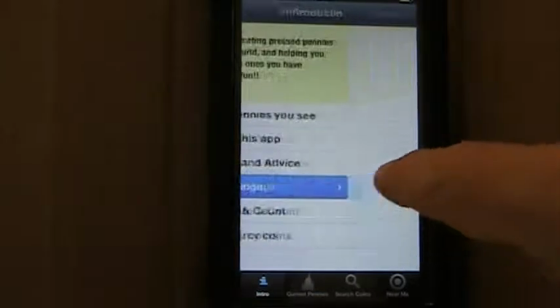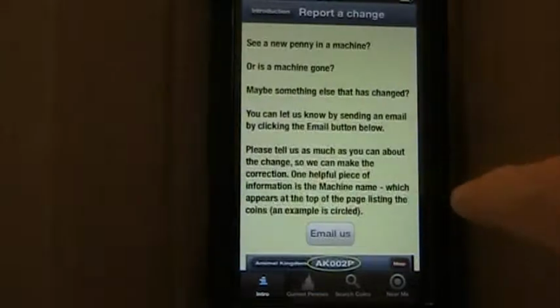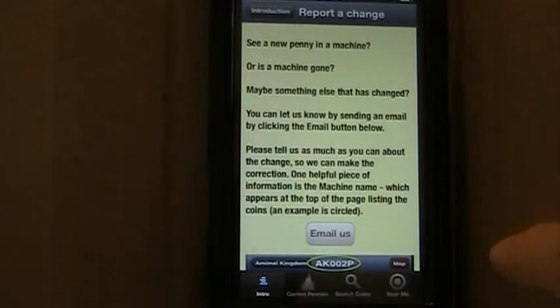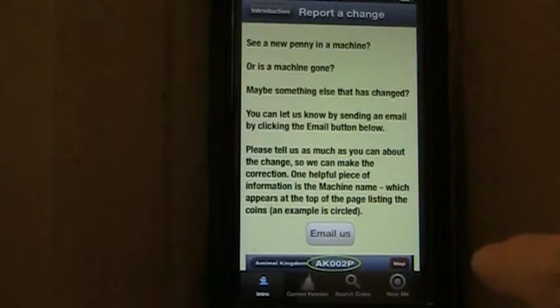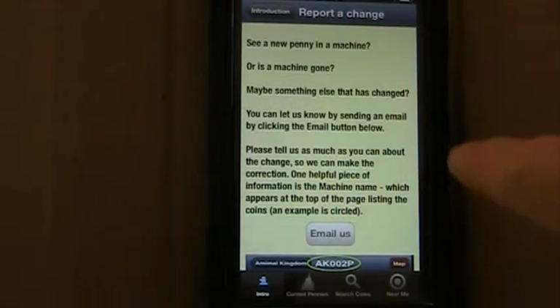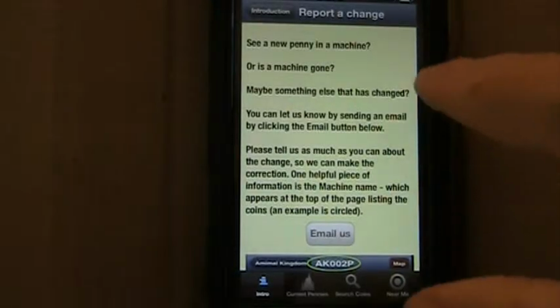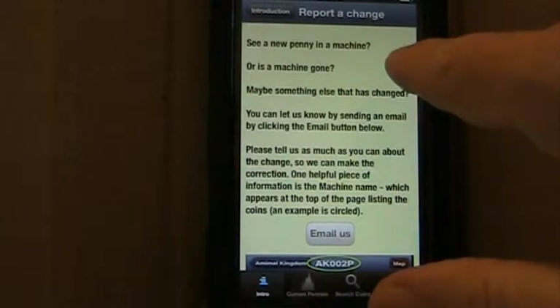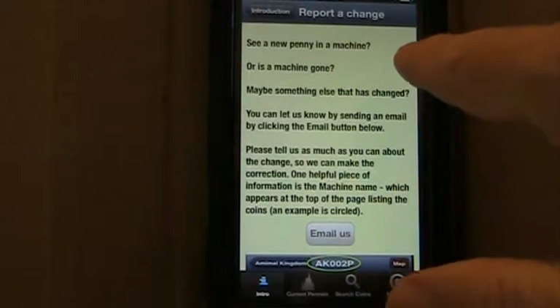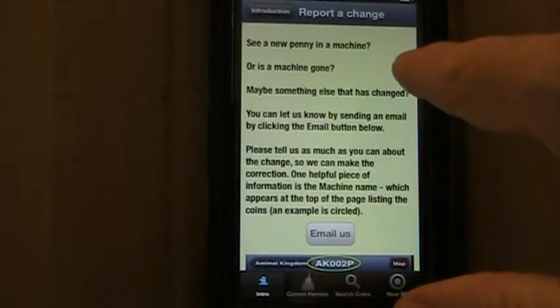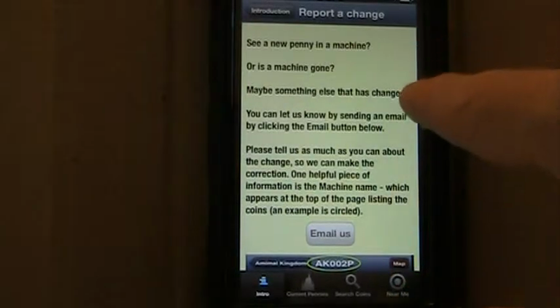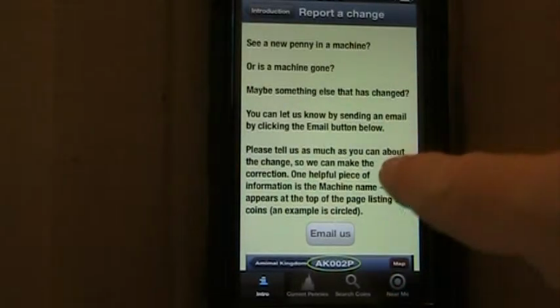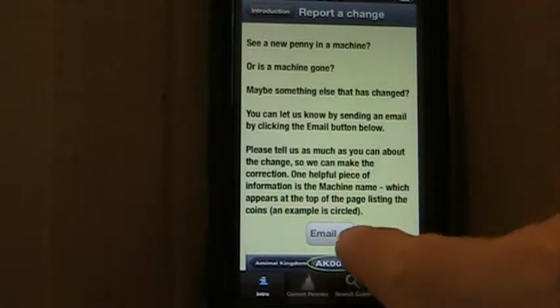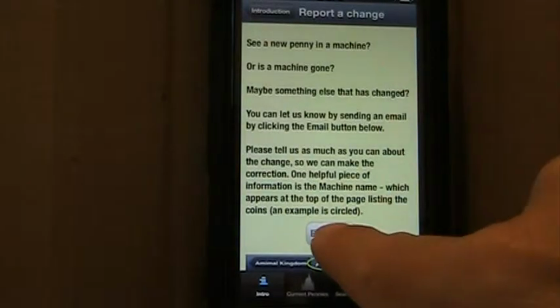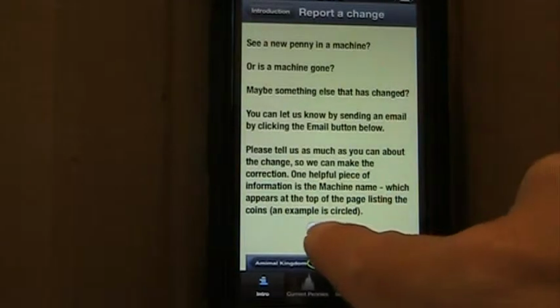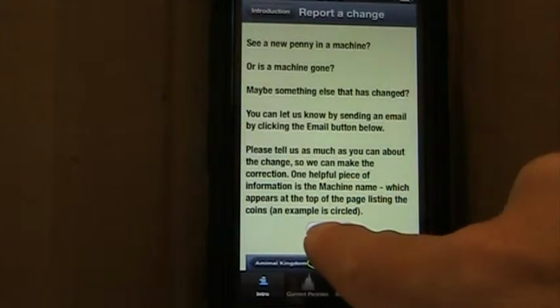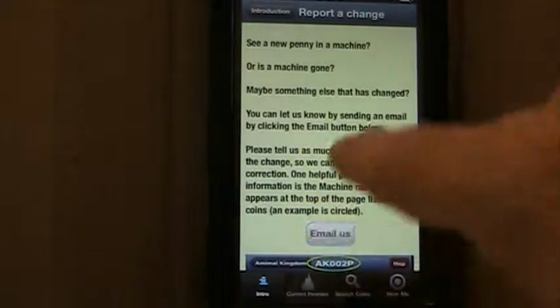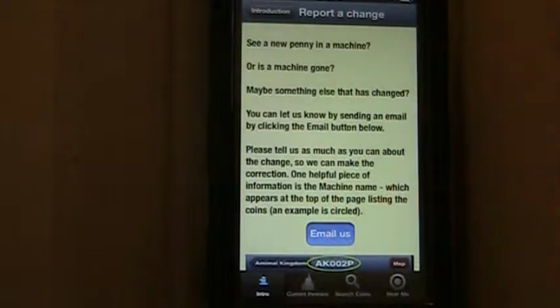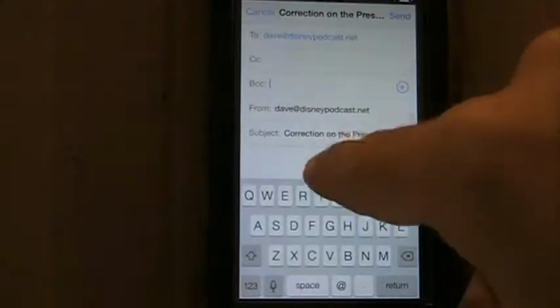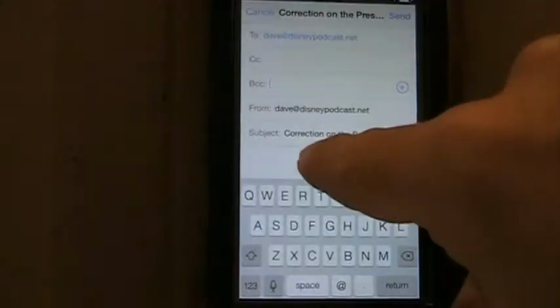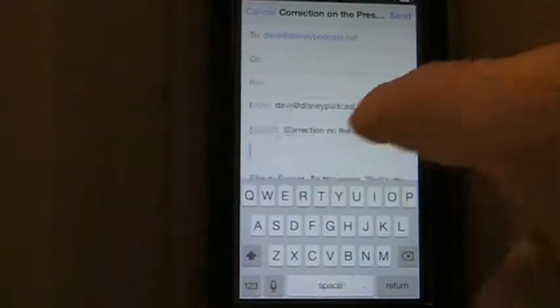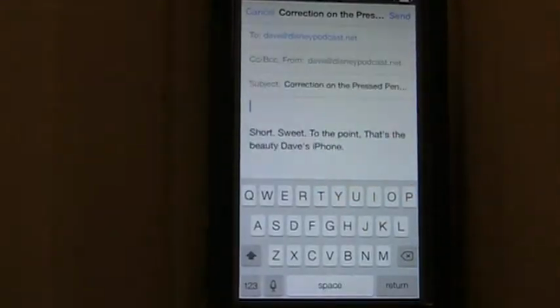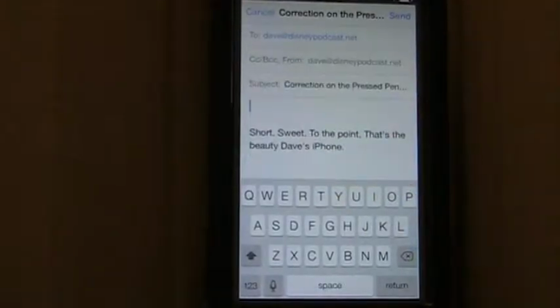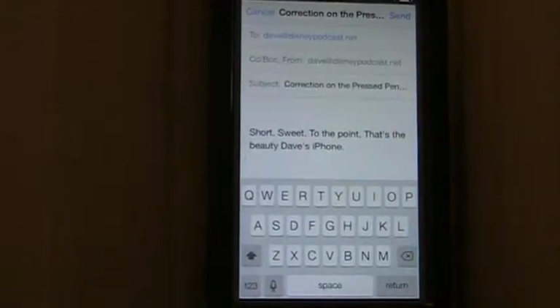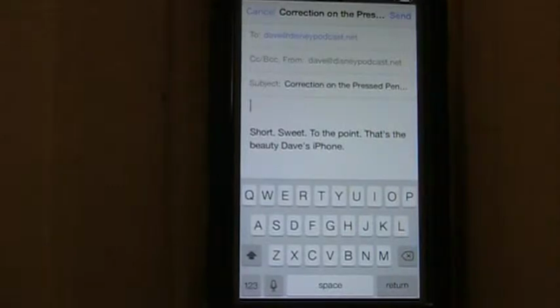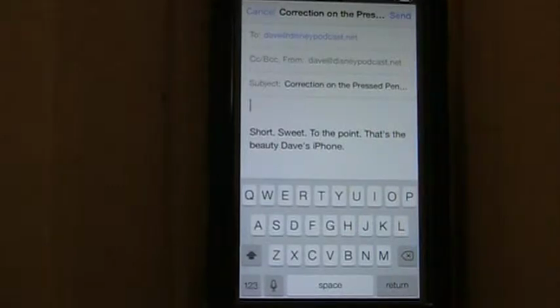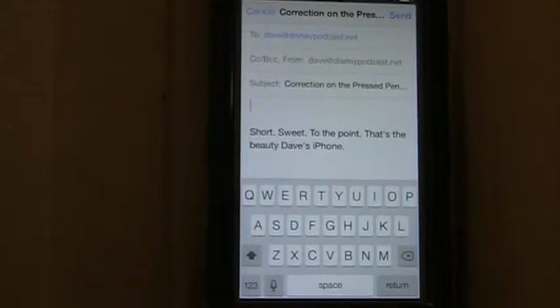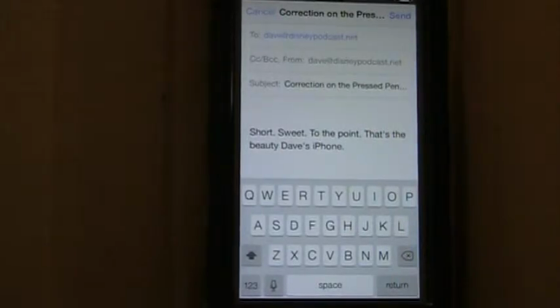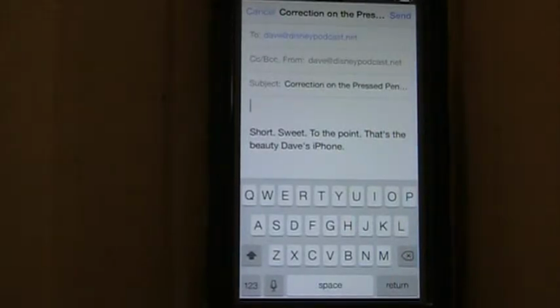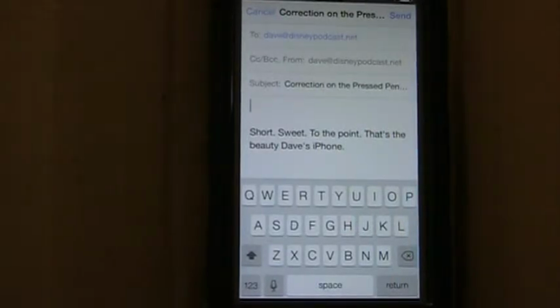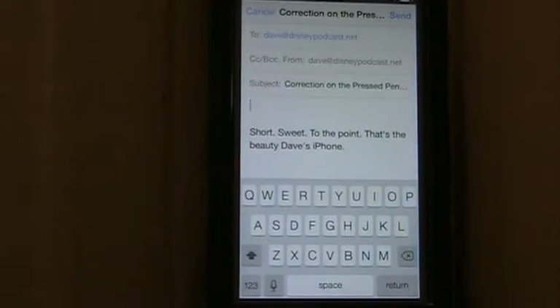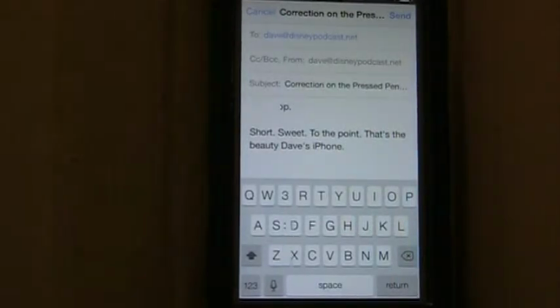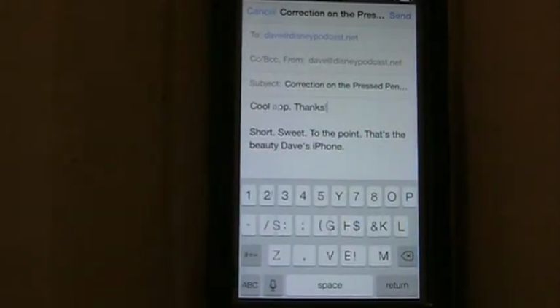If you ever have any questions or you want to send us a picture of a penny, you can certainly email us at any time just by clicking the email name and give us any feedback.